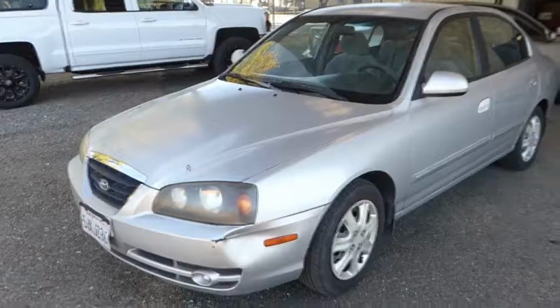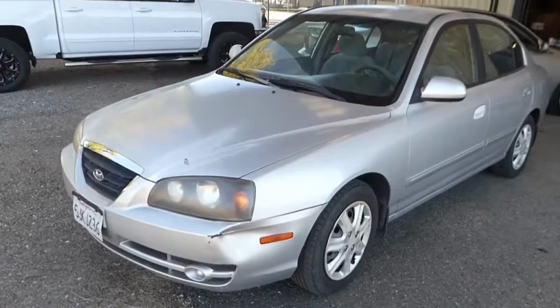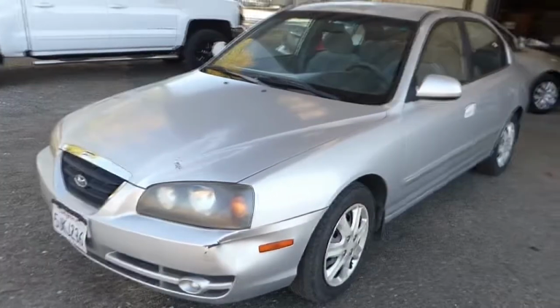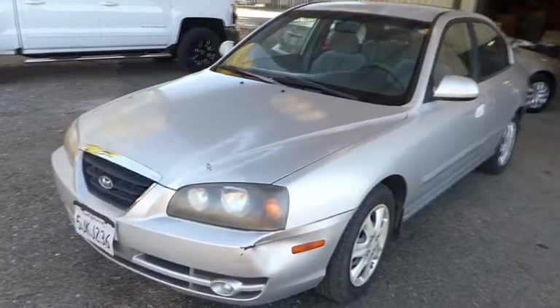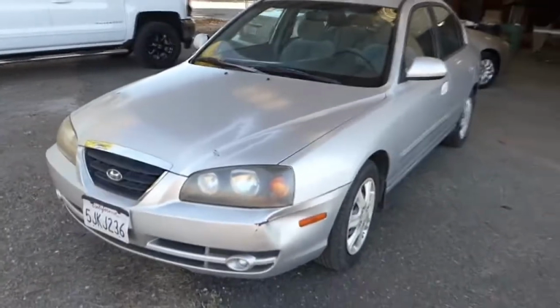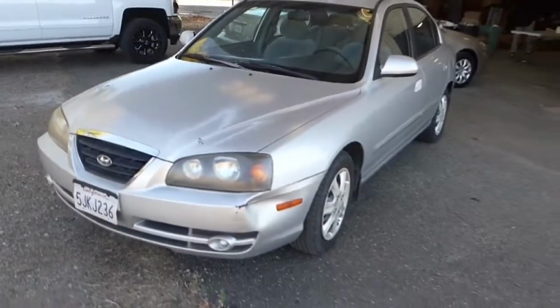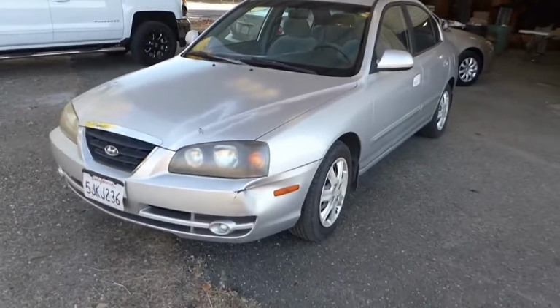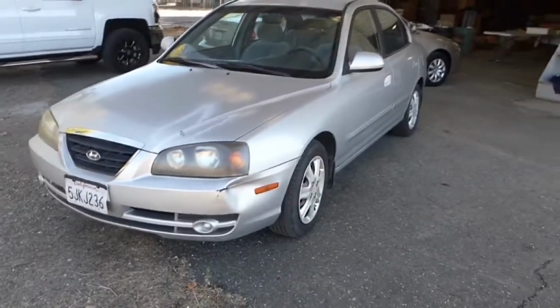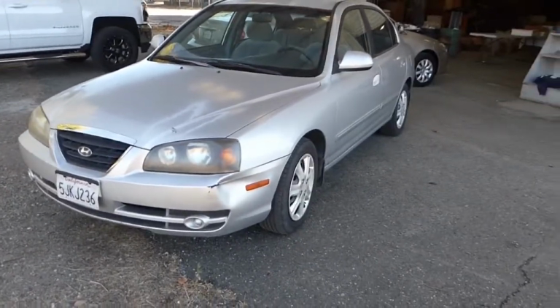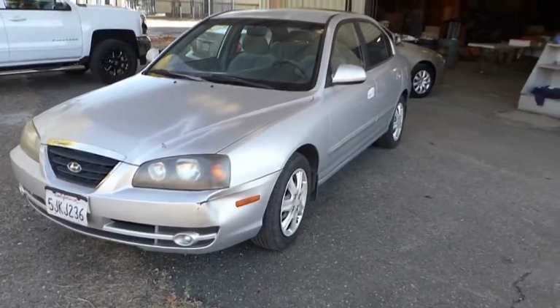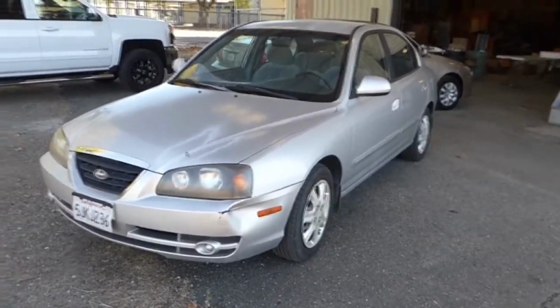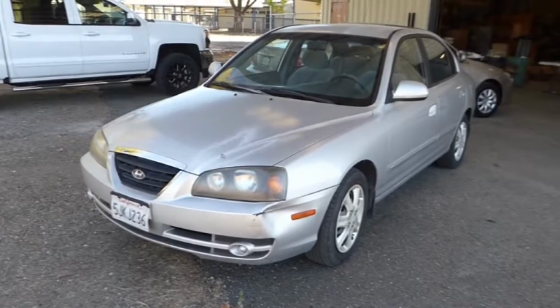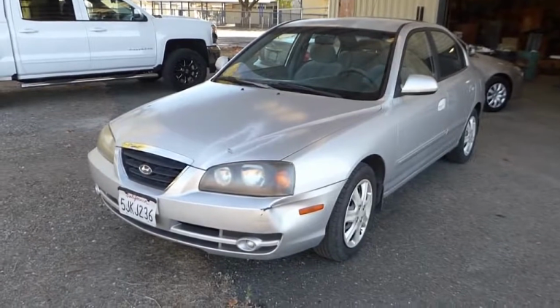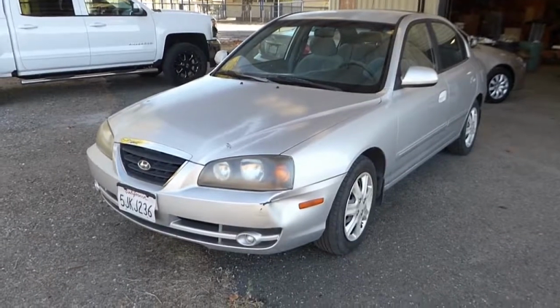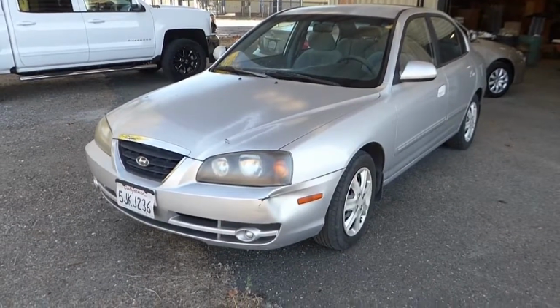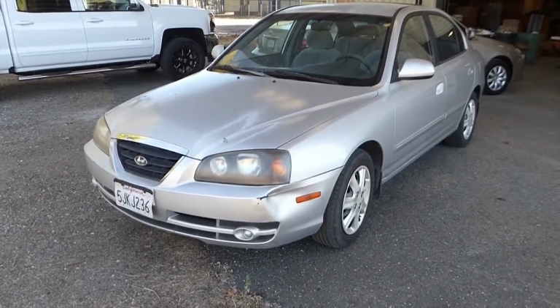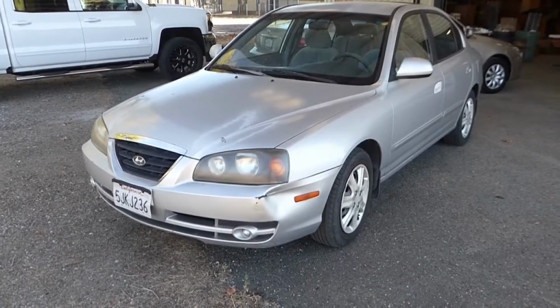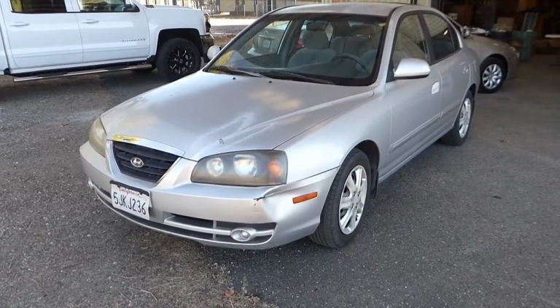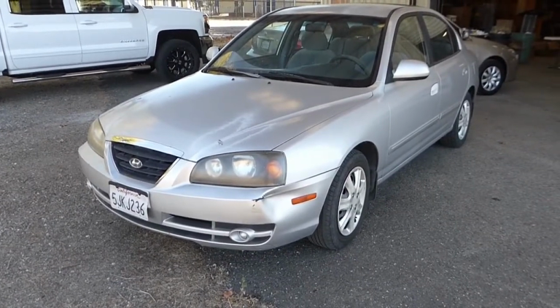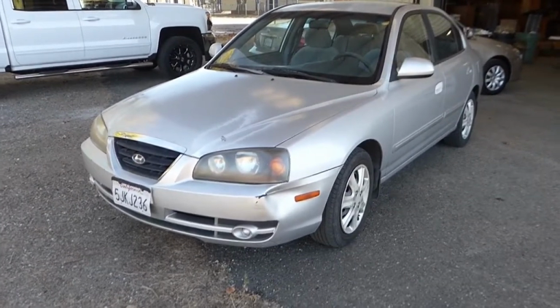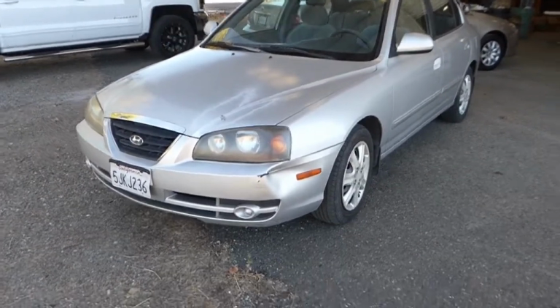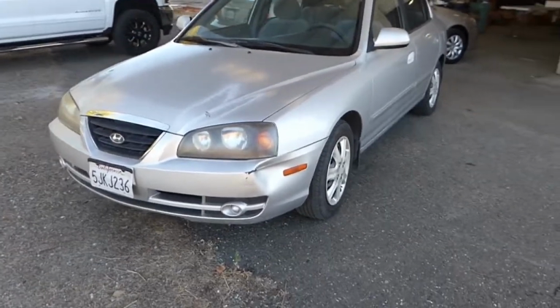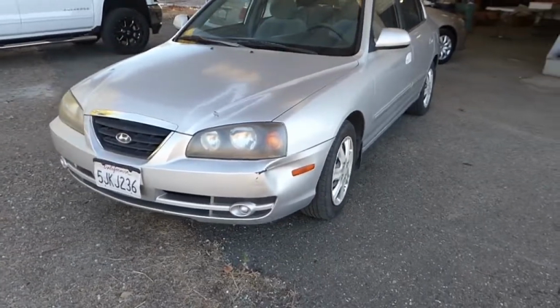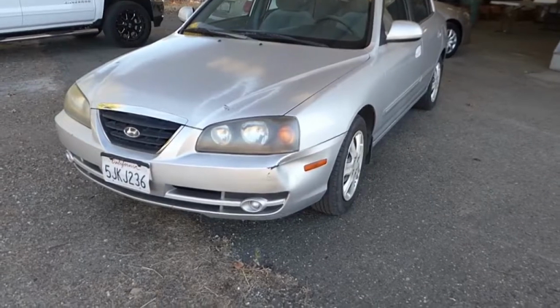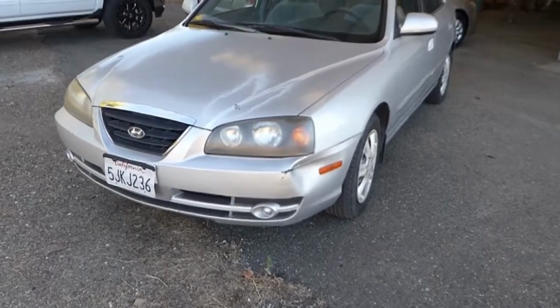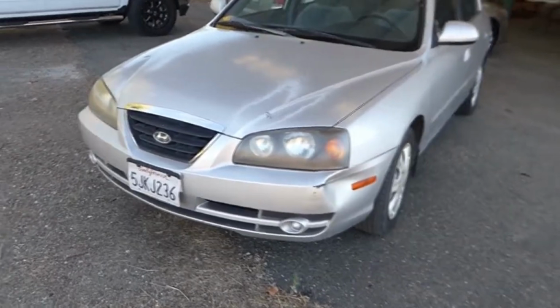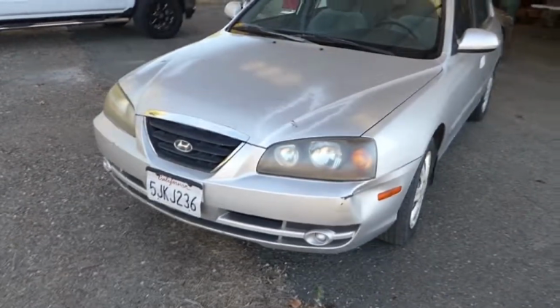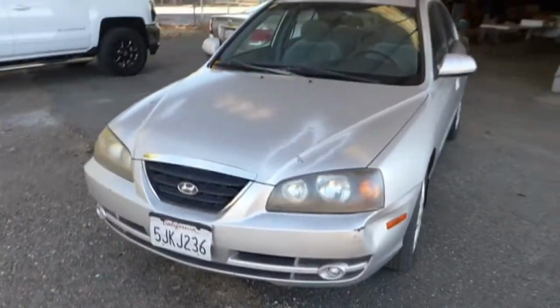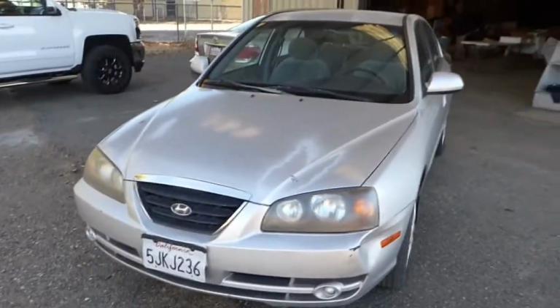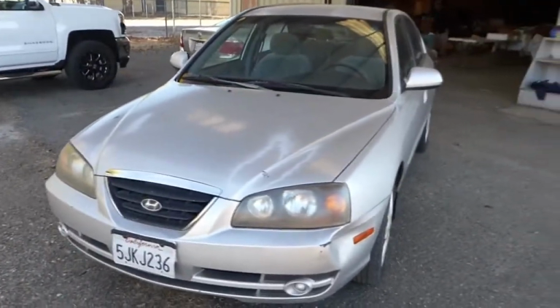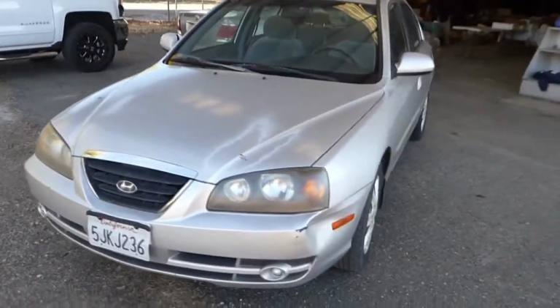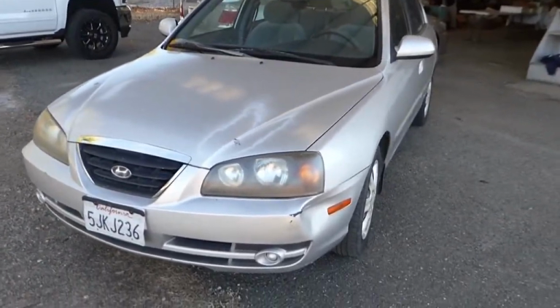Hi, this is Robert with NorCal Online Auctions and we have a 2004 Hyundai Elantra GT. Just got out of the smog shop, smogged up just fine.